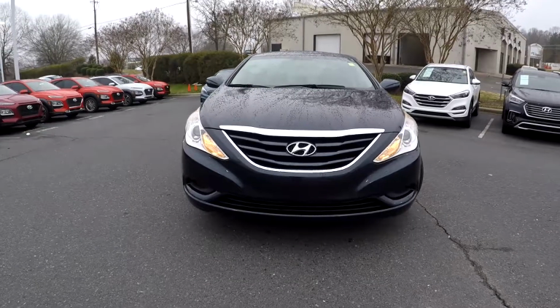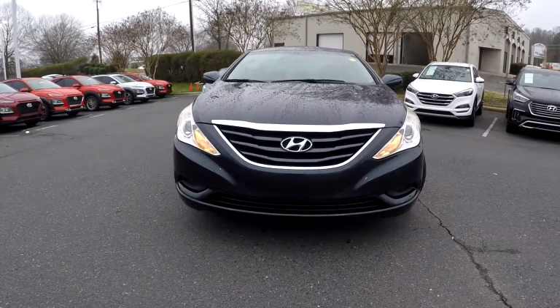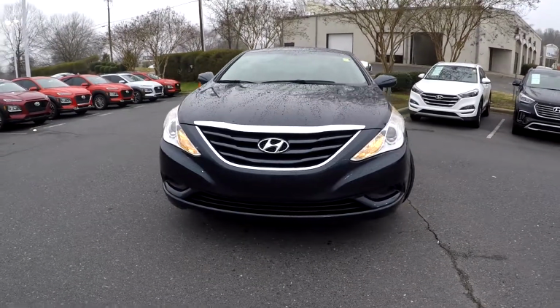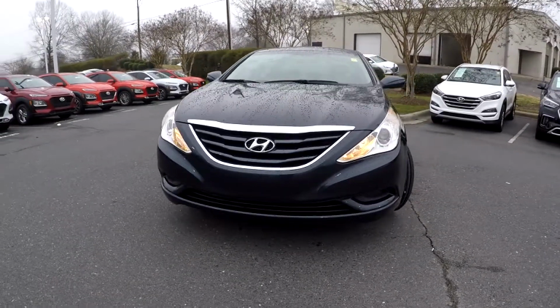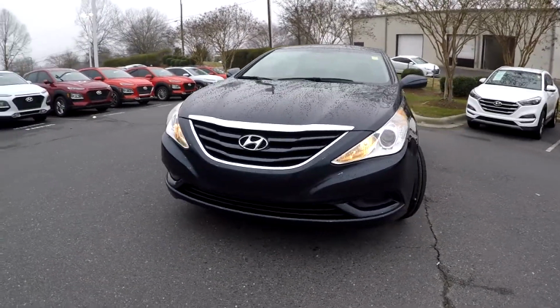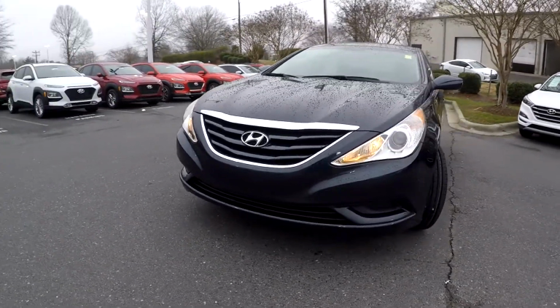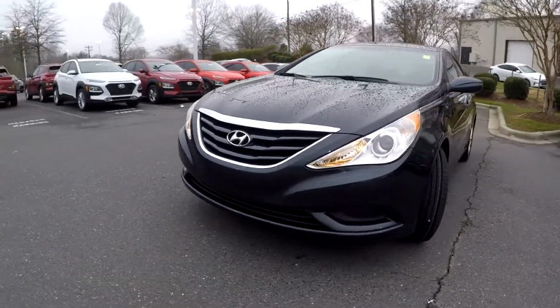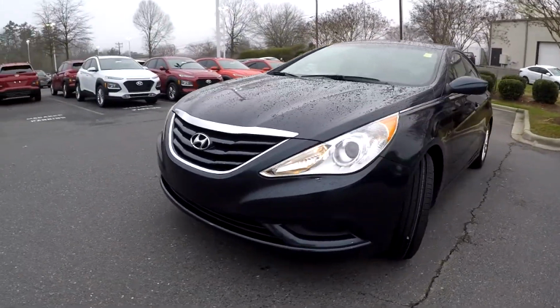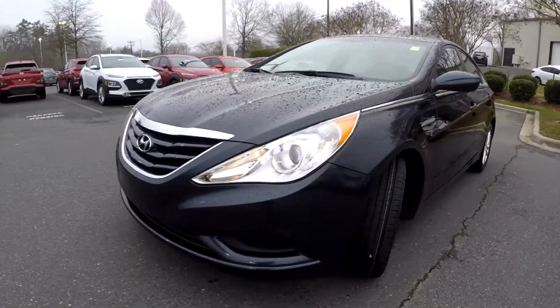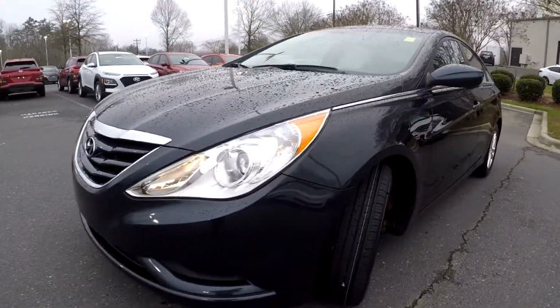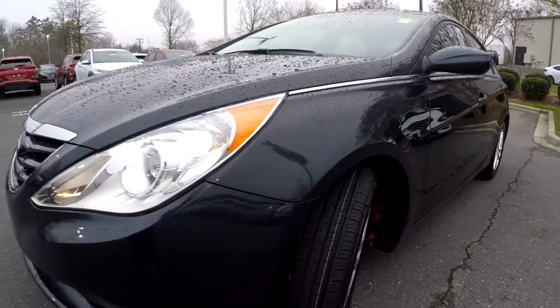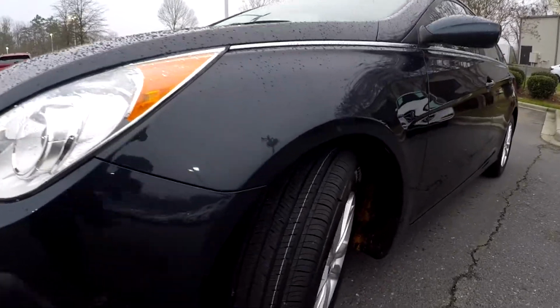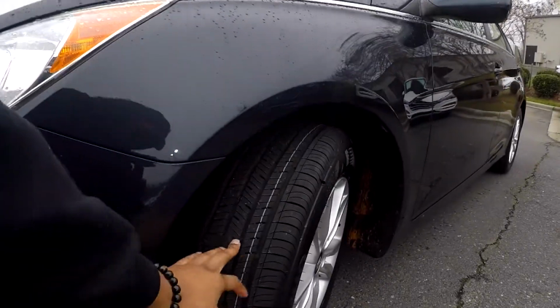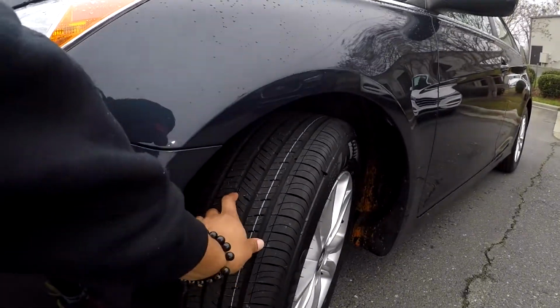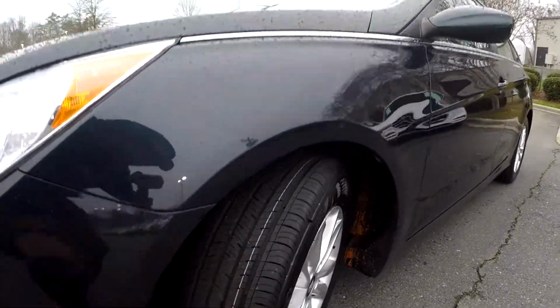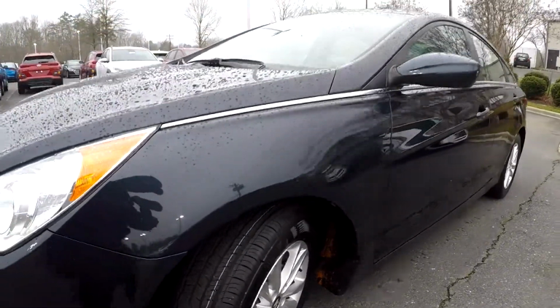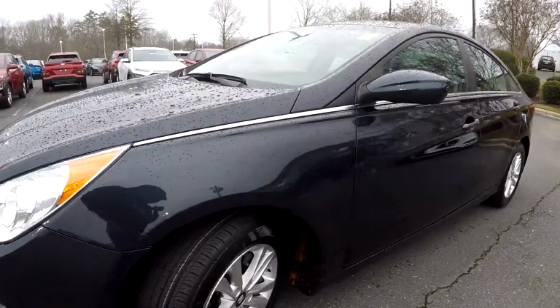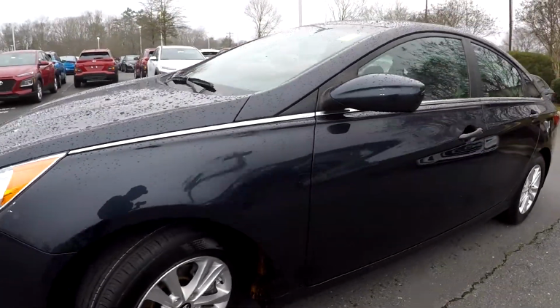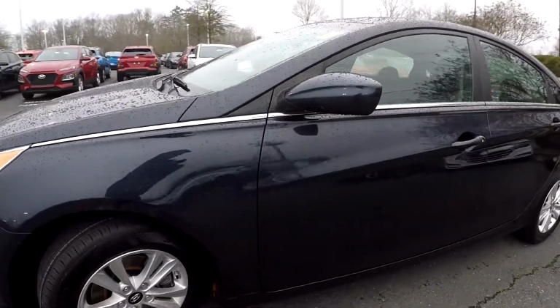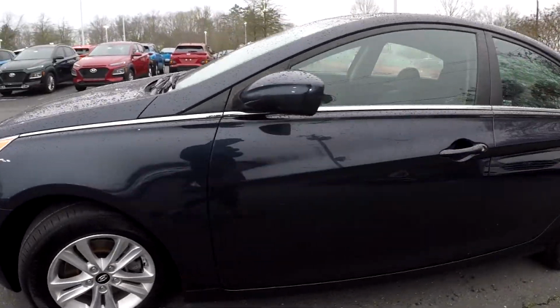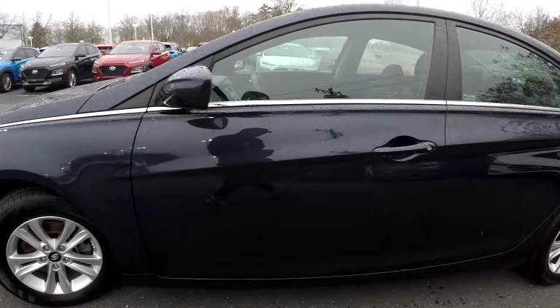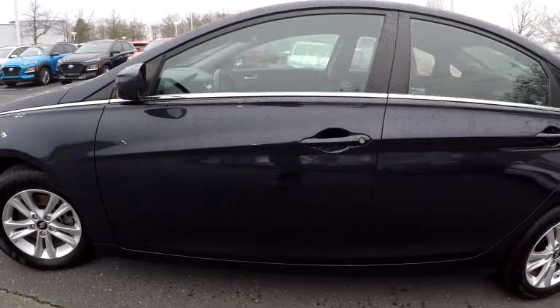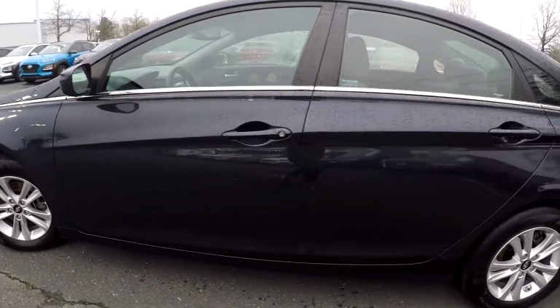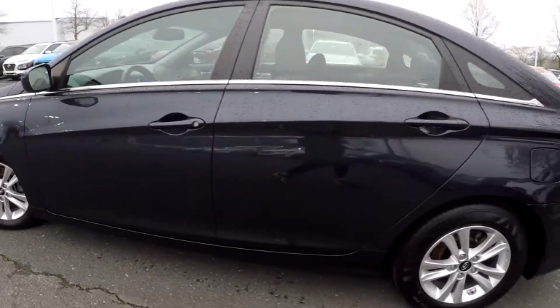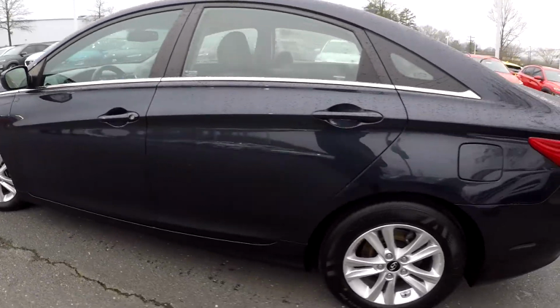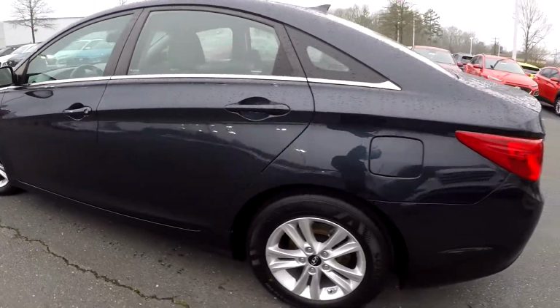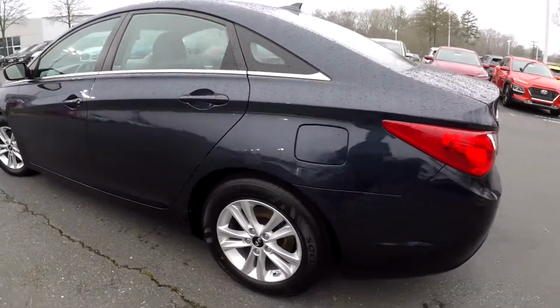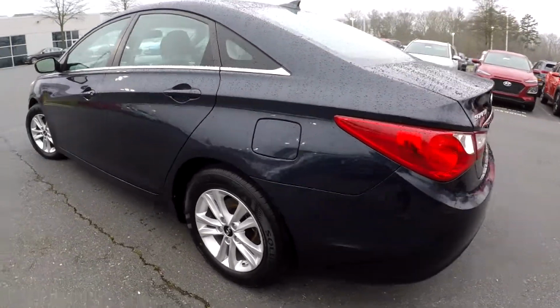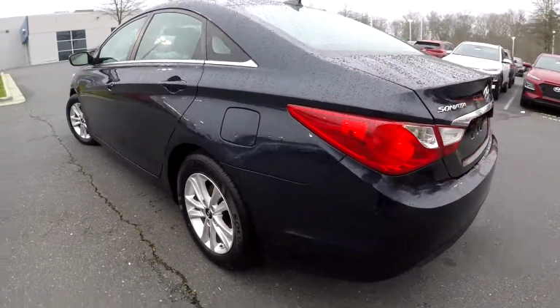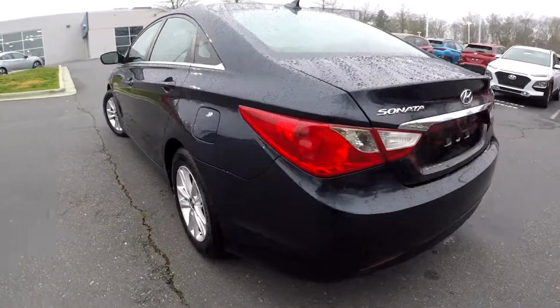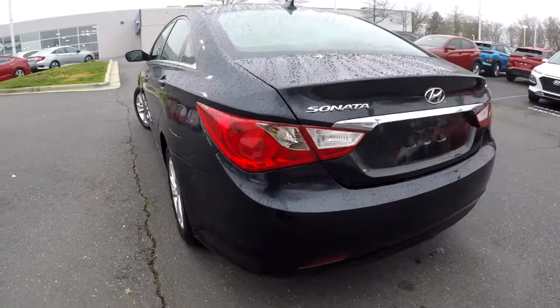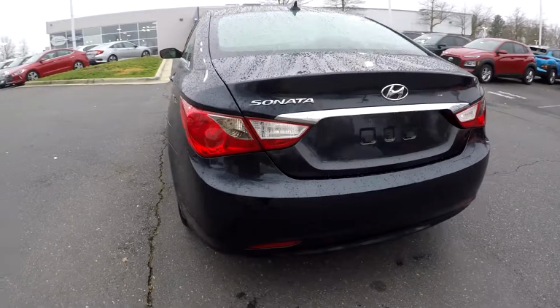Here you are today looking at a 2013 Hyundai Sonata. First gonna come in and check out these tires, looking for tread down here, gonna continue around the rest of this car looking for any major scratches, scrapes, dings, anything like that that may stand out. So far as we're going along here, everything does look good.